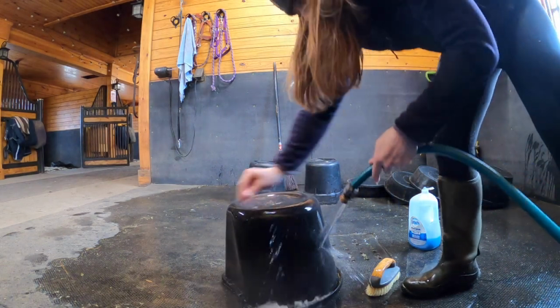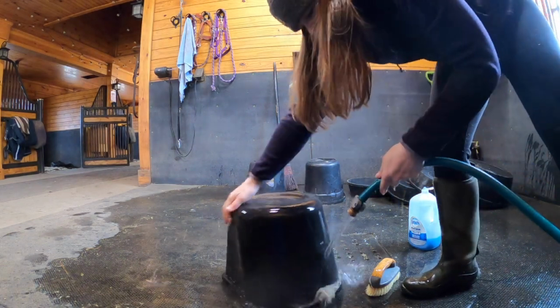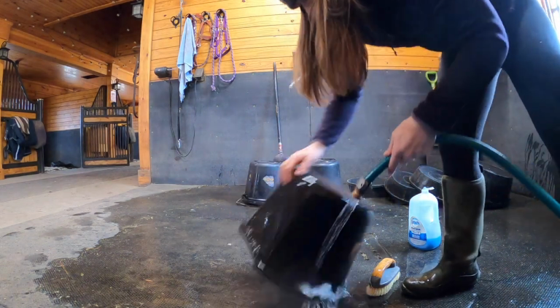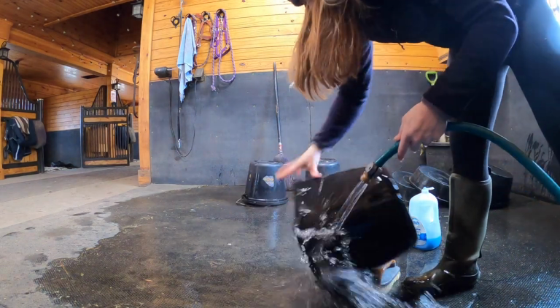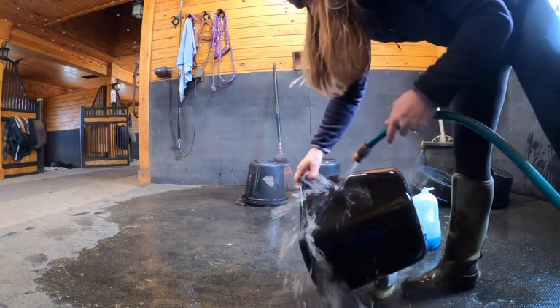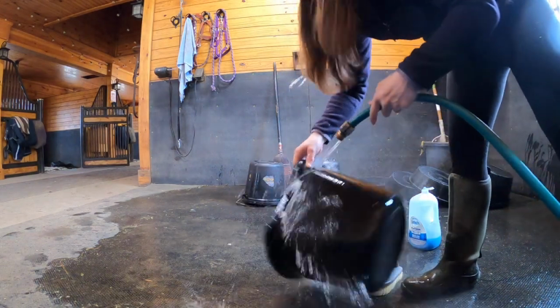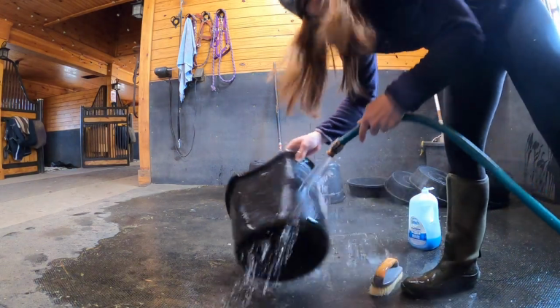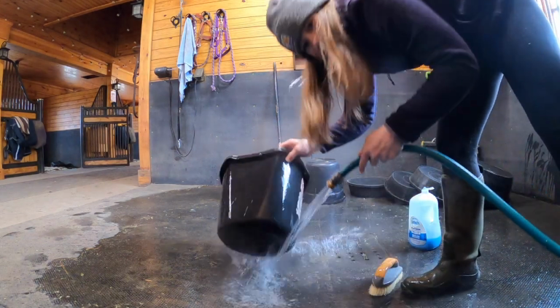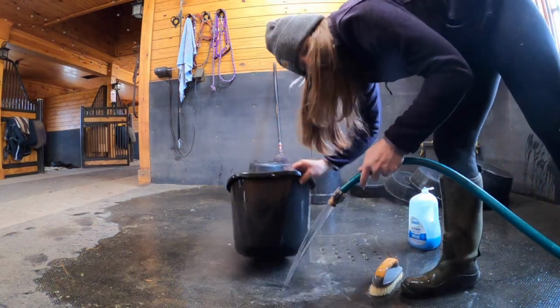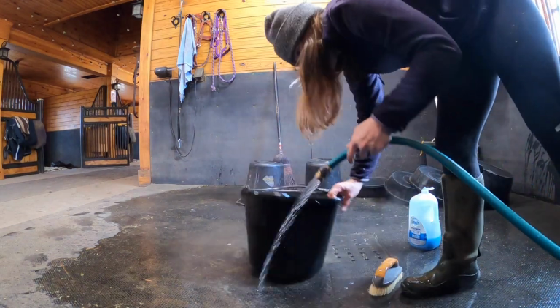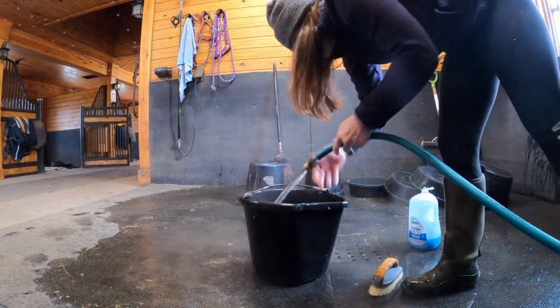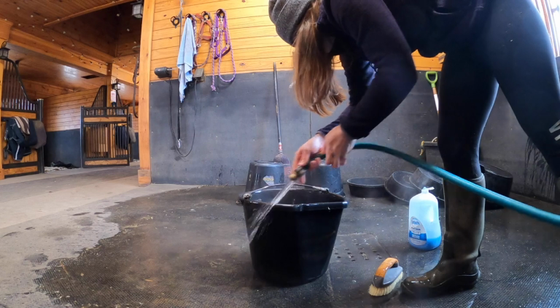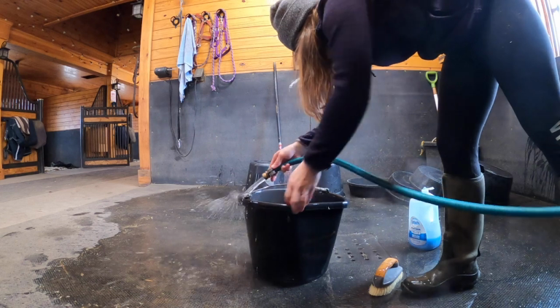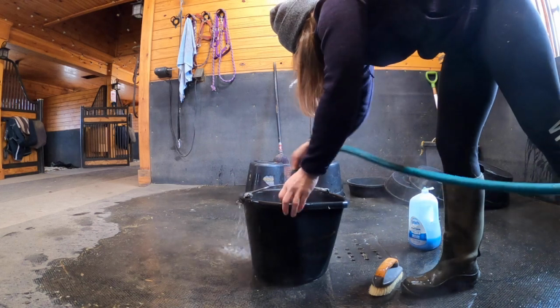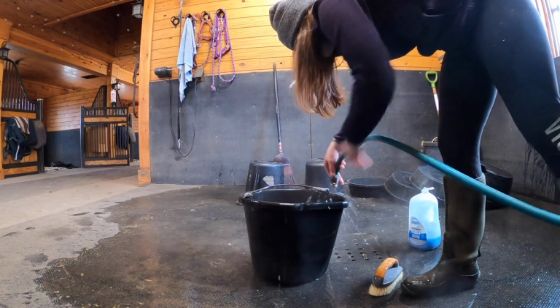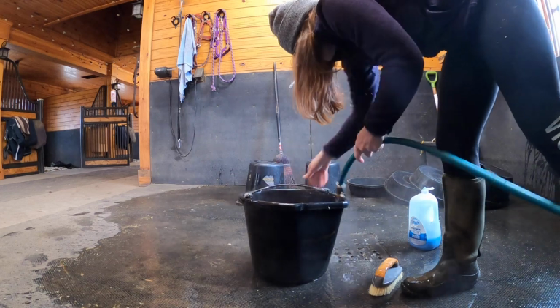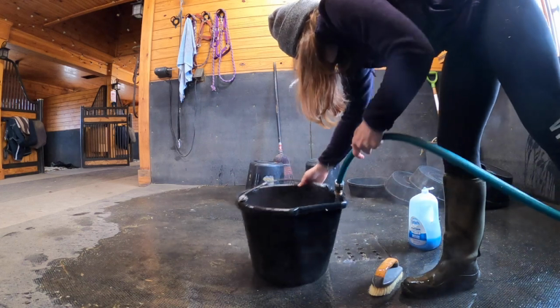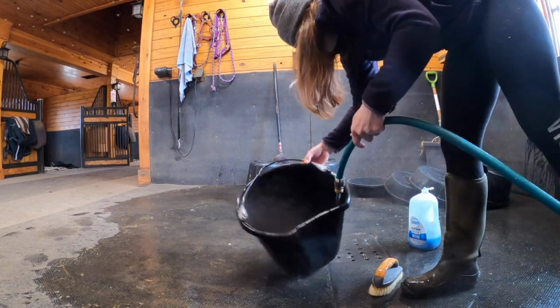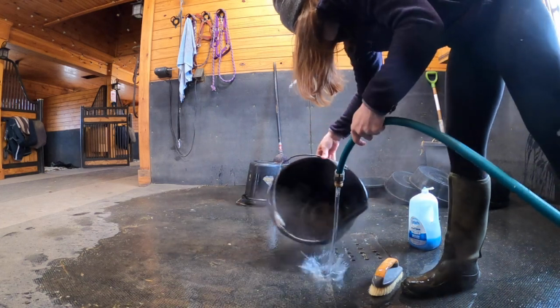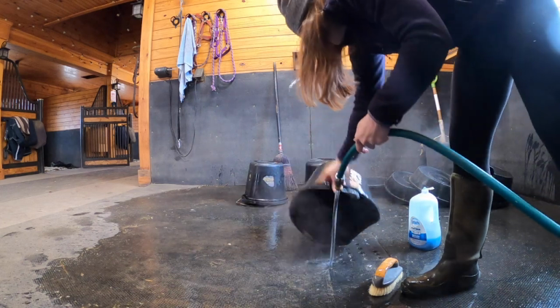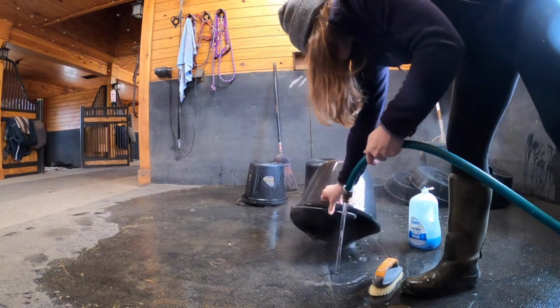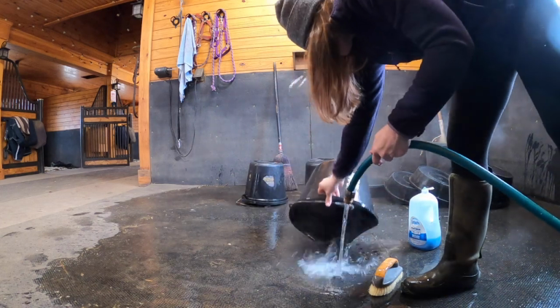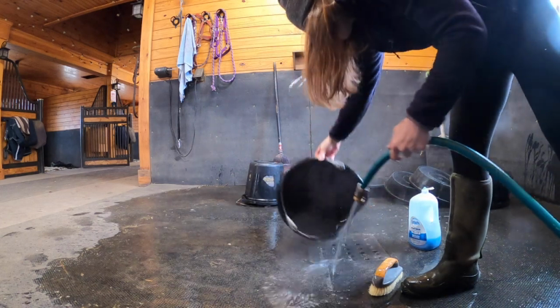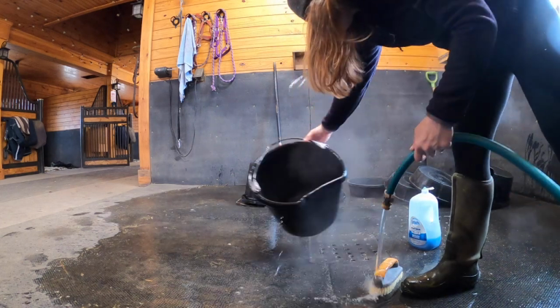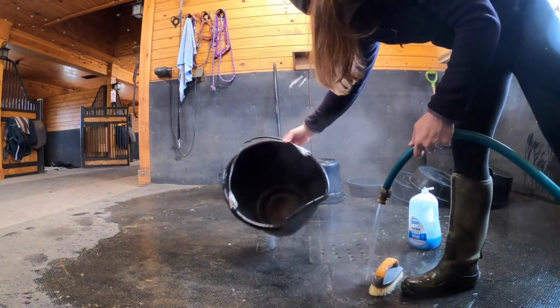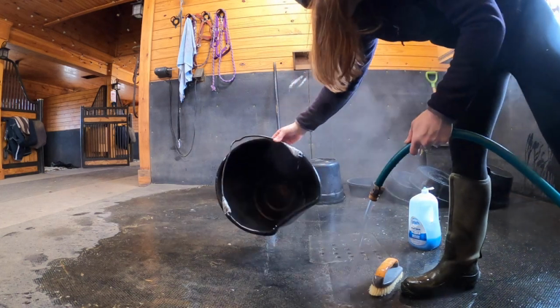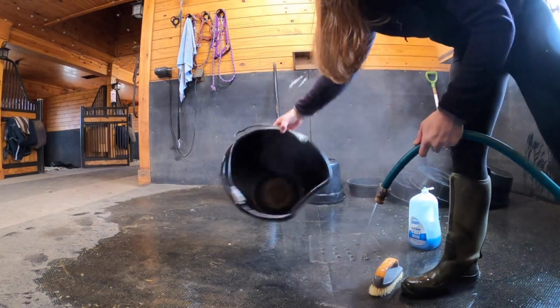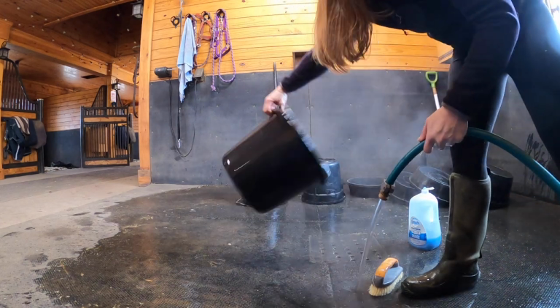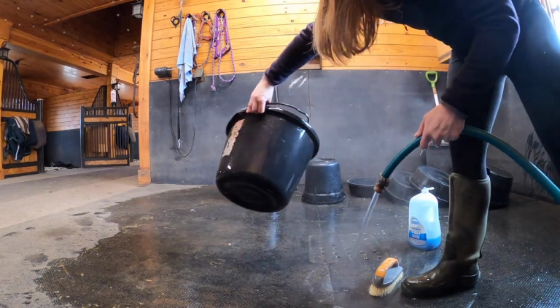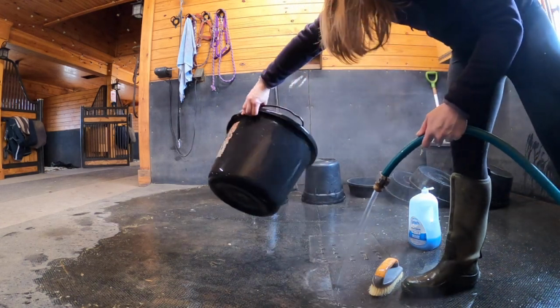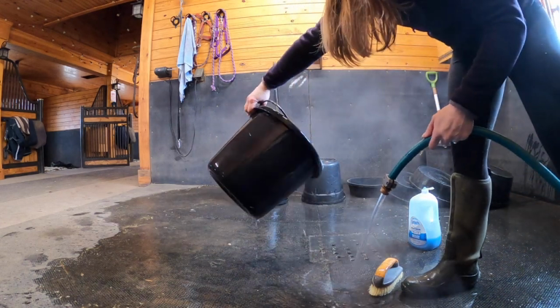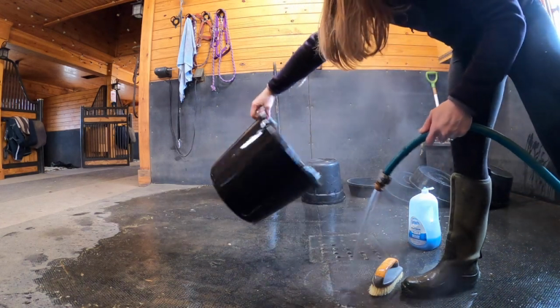And then we rinse. And then it's all clean.